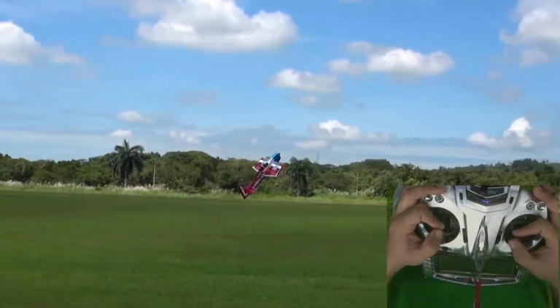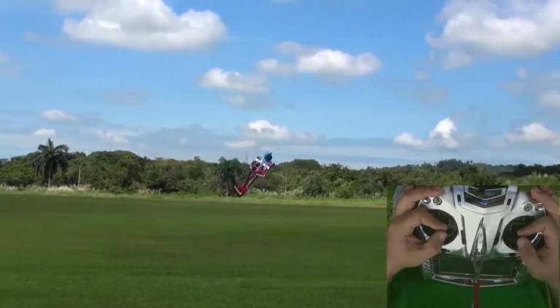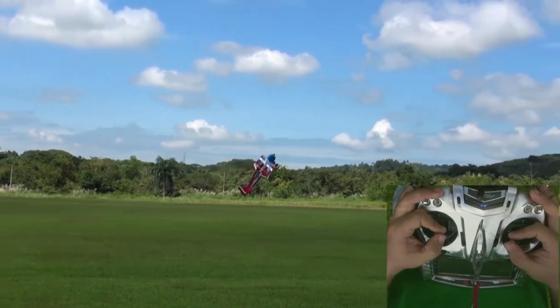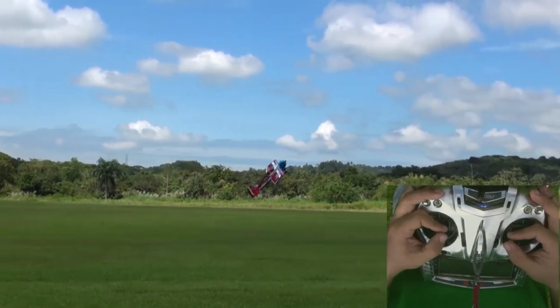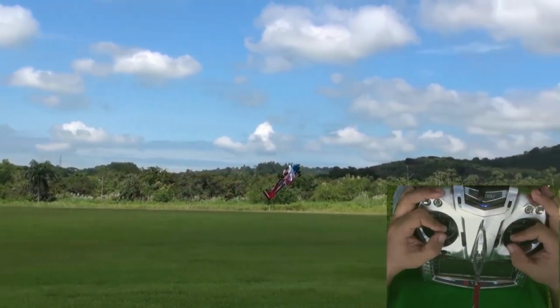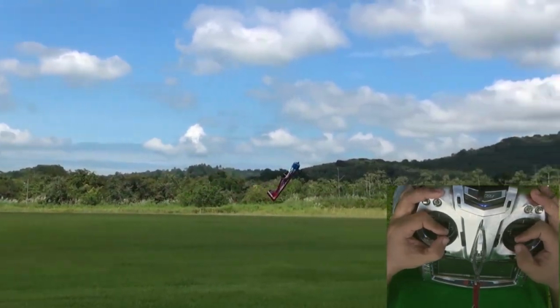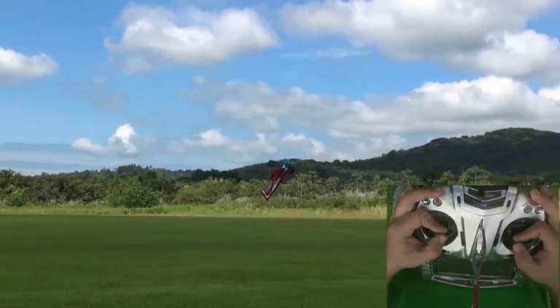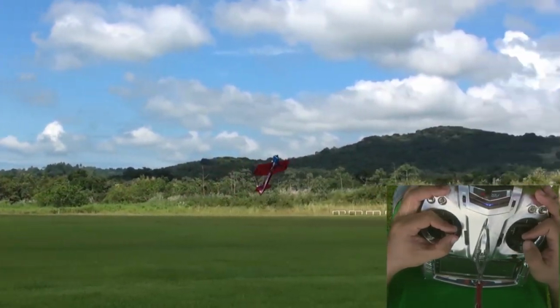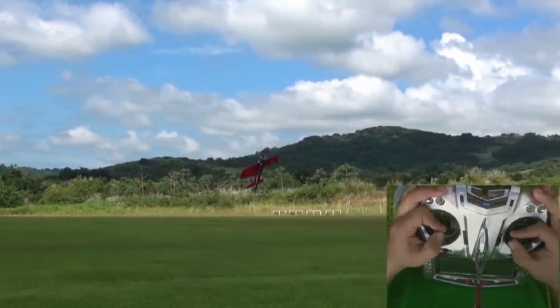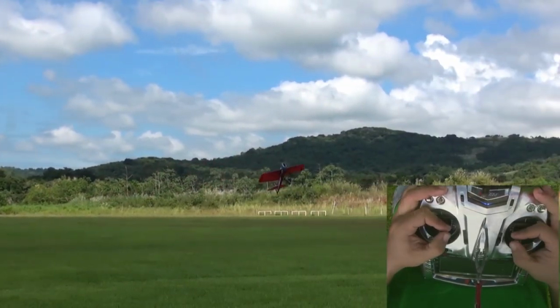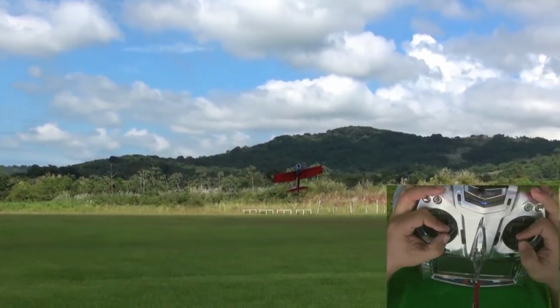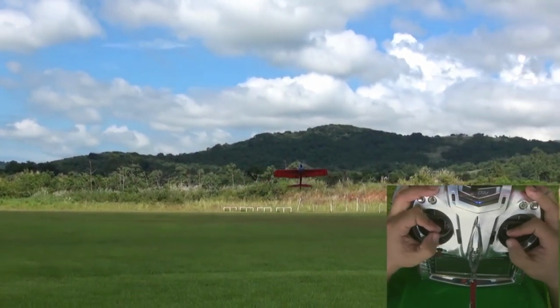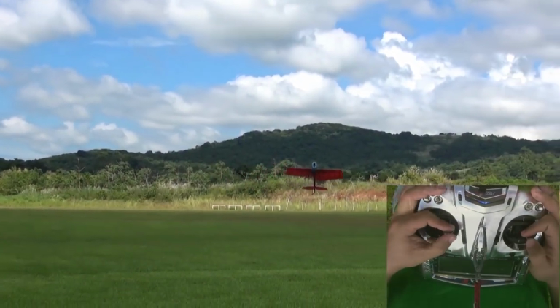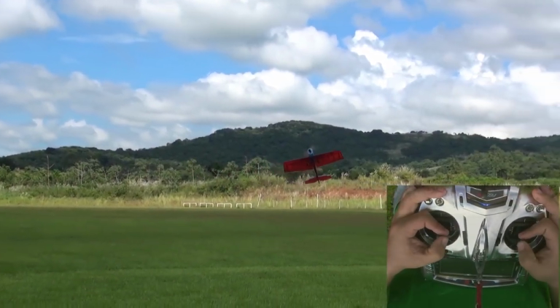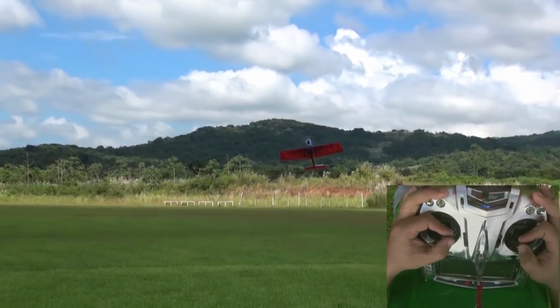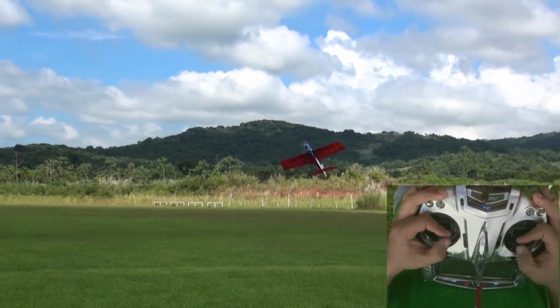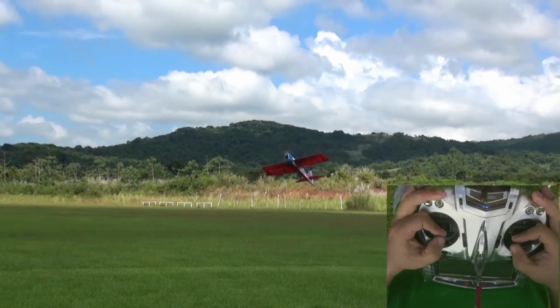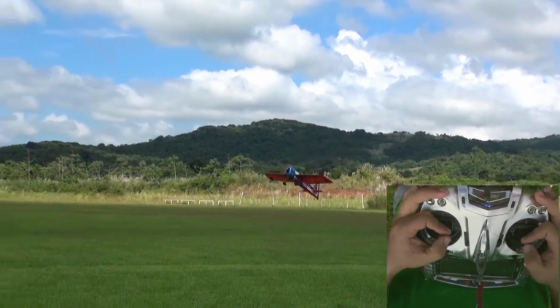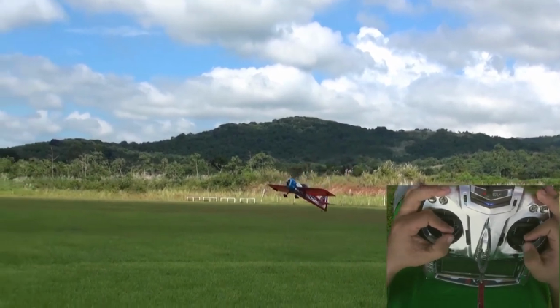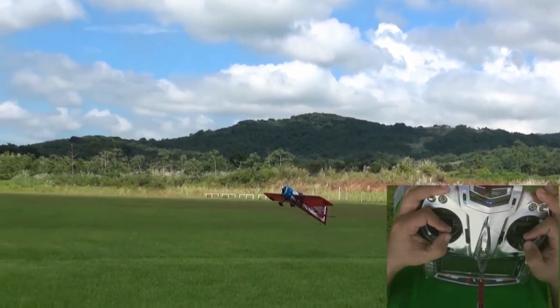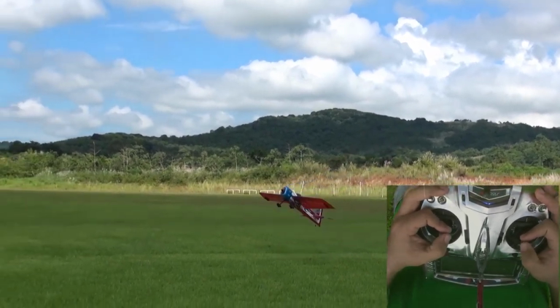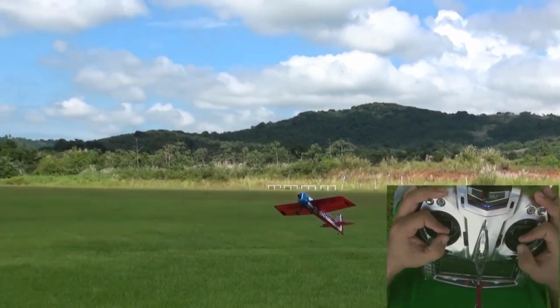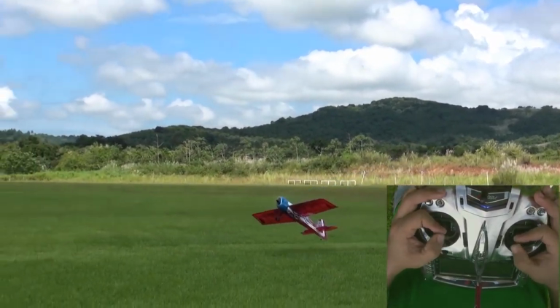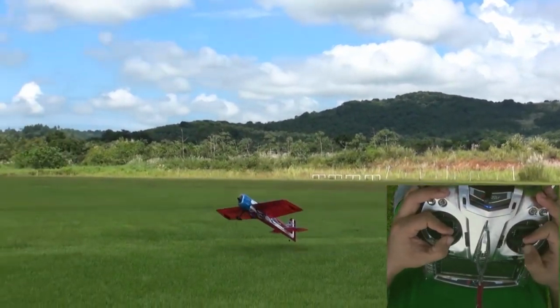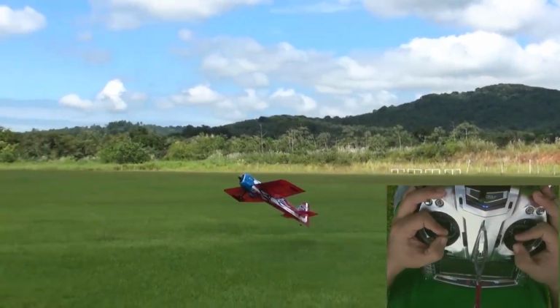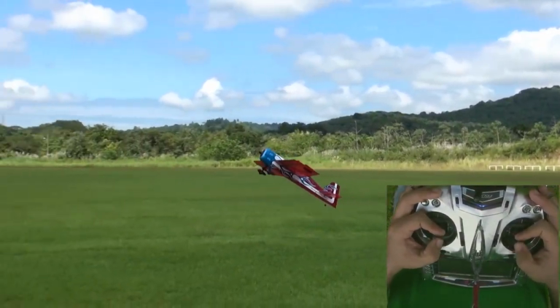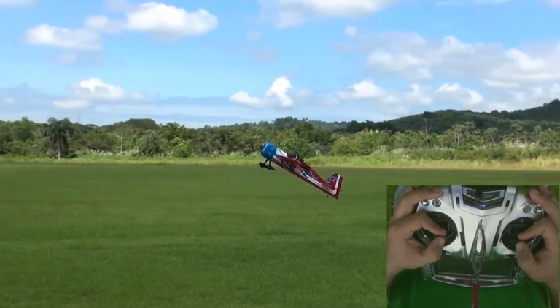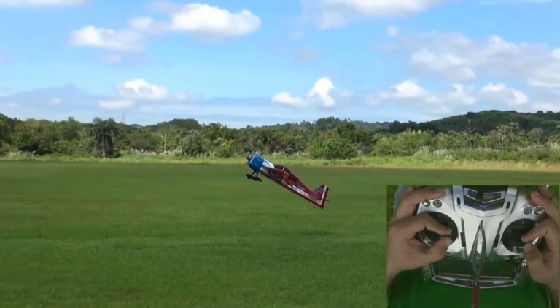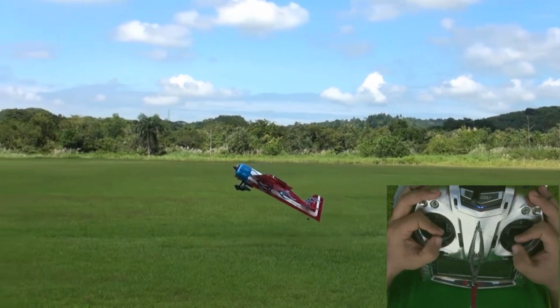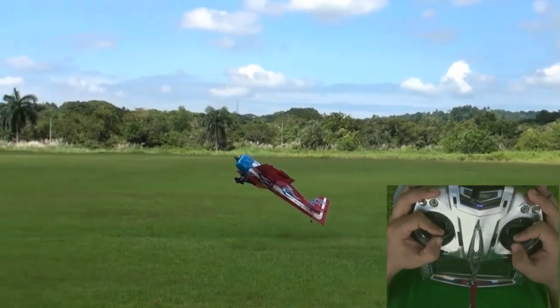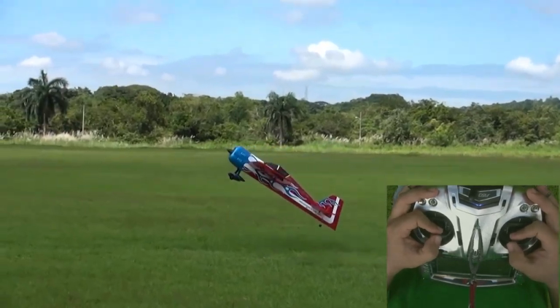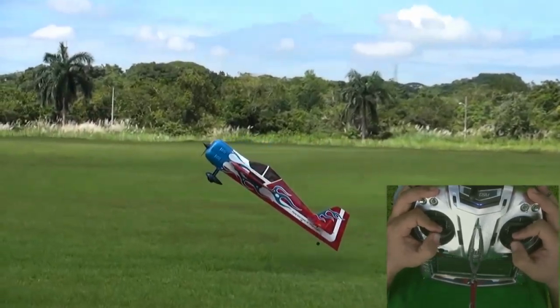Once familiar with the concept of the Harrier, you can later attempt pirouetting circles with the airplane, and eventually execute Harrier spot landings, which are very handy, especially when flying off of small strips.